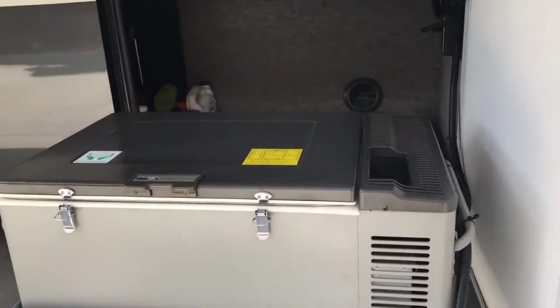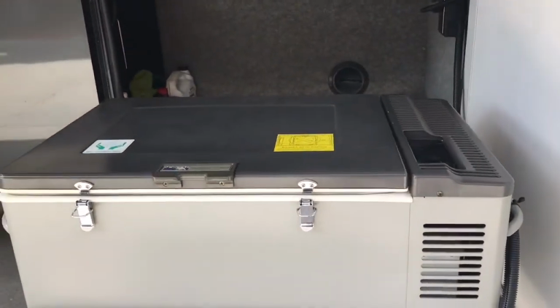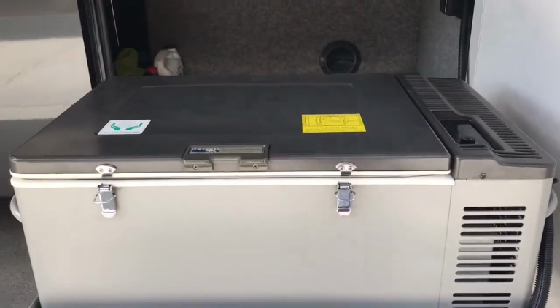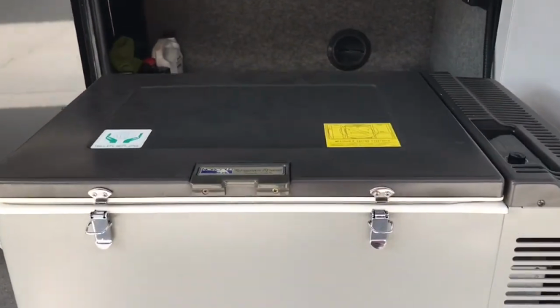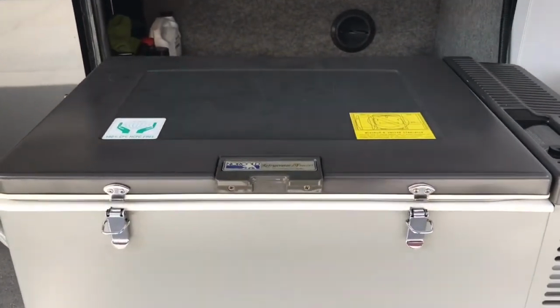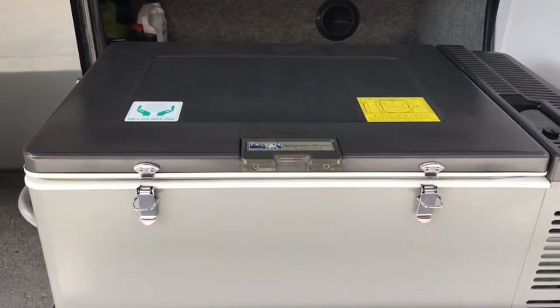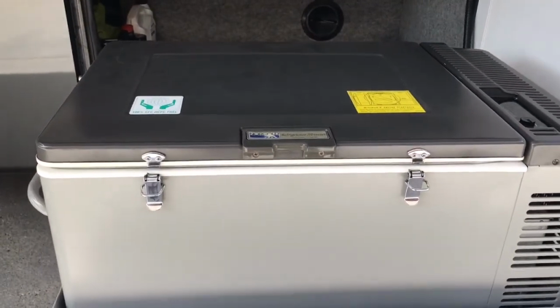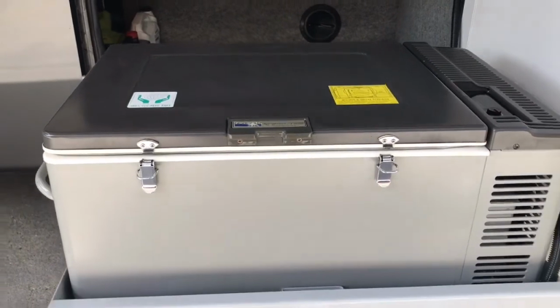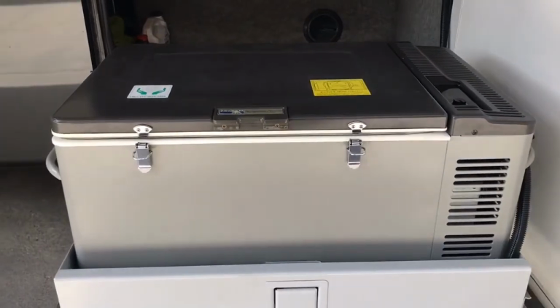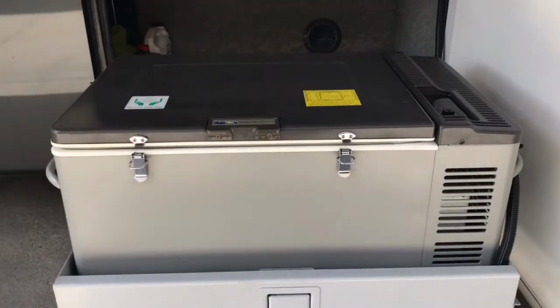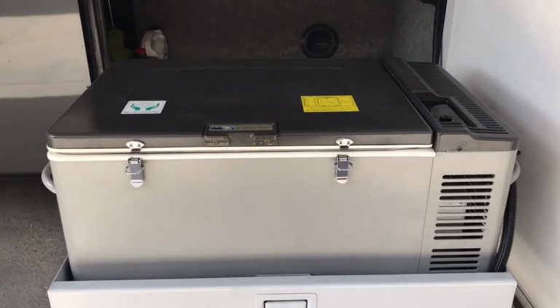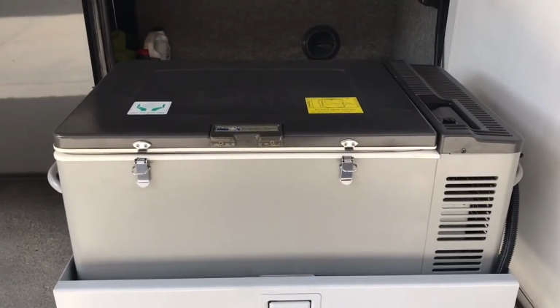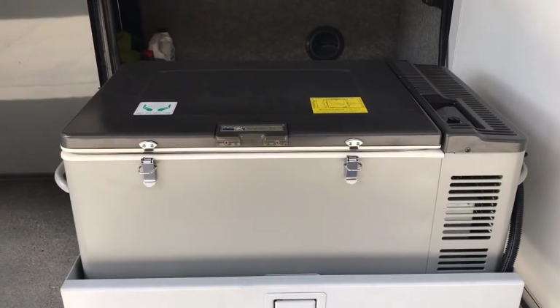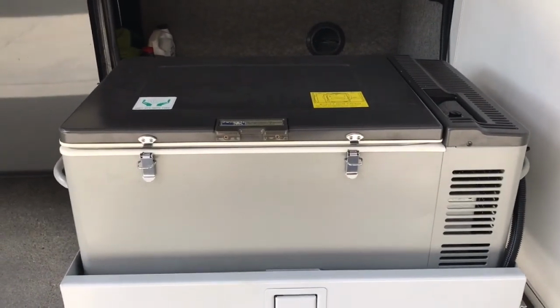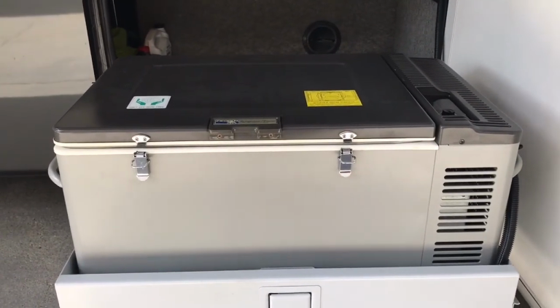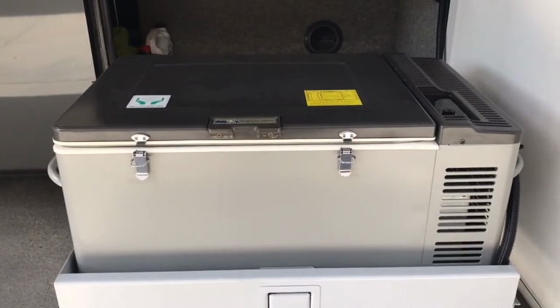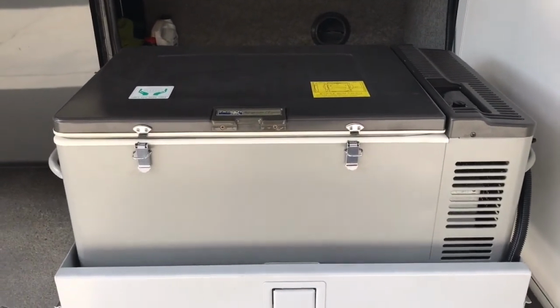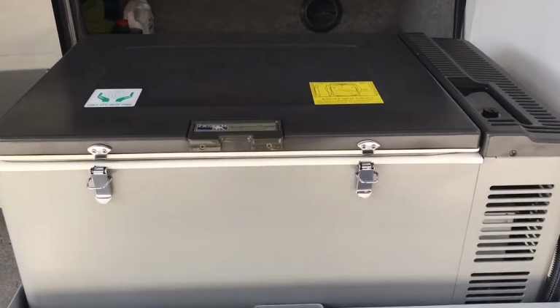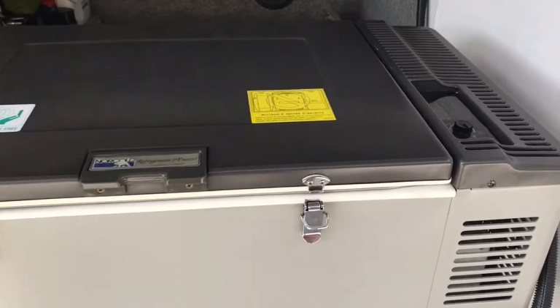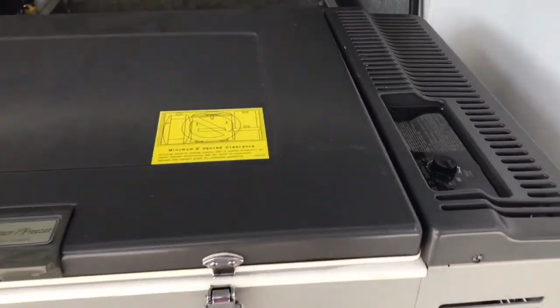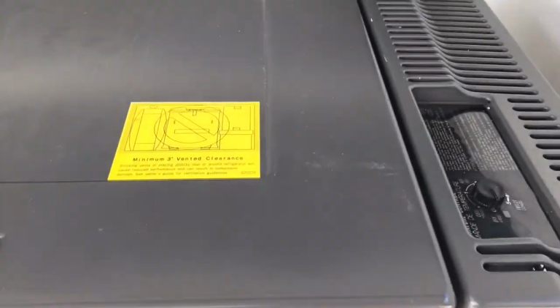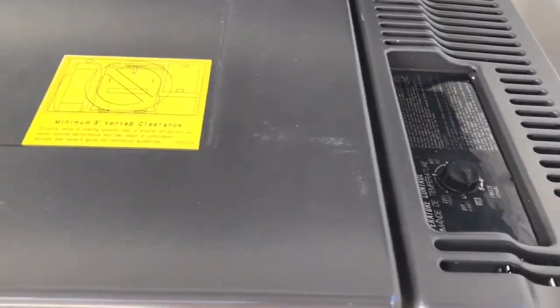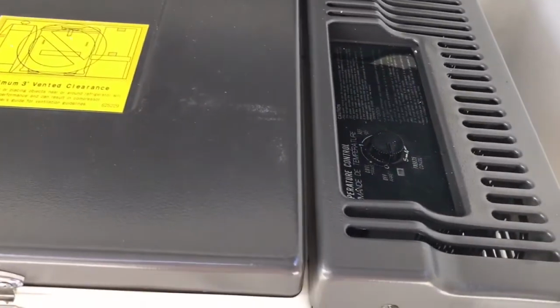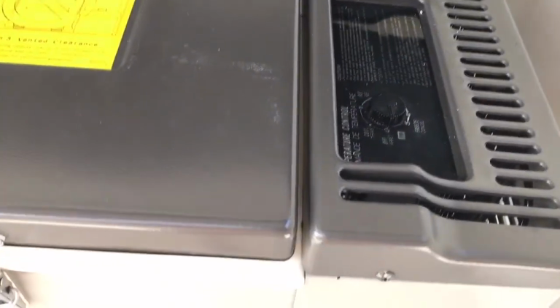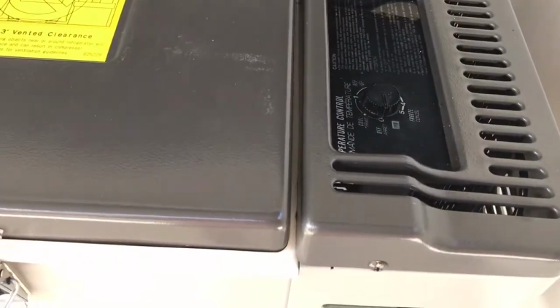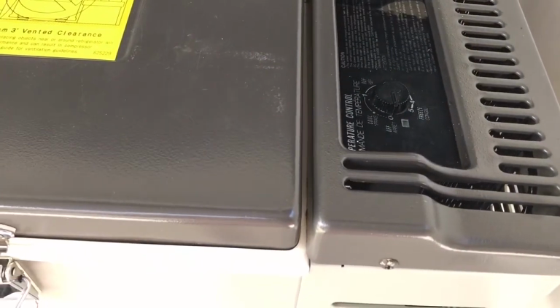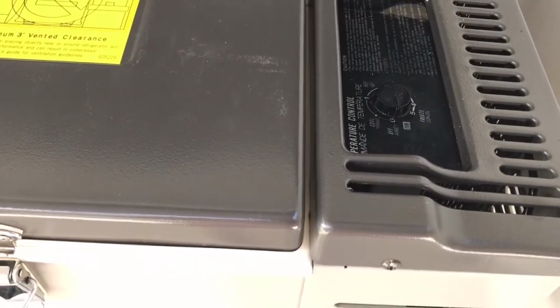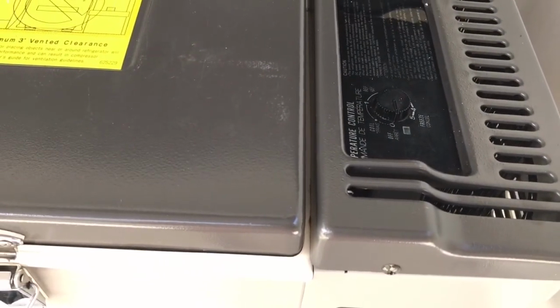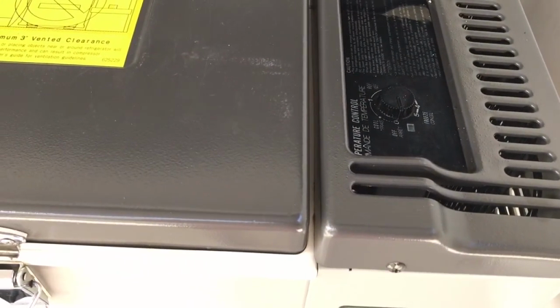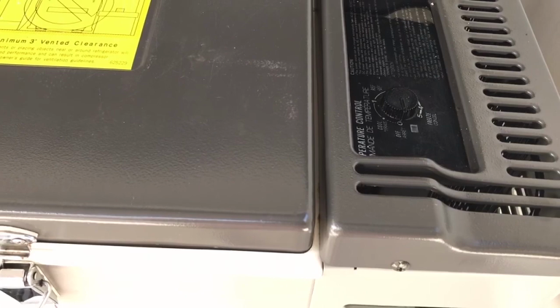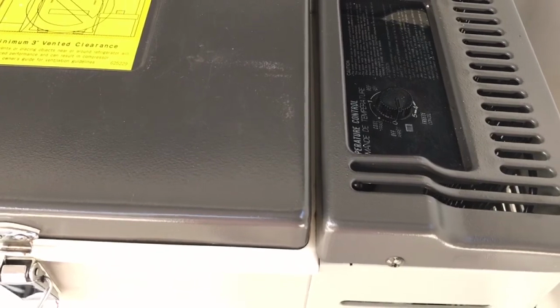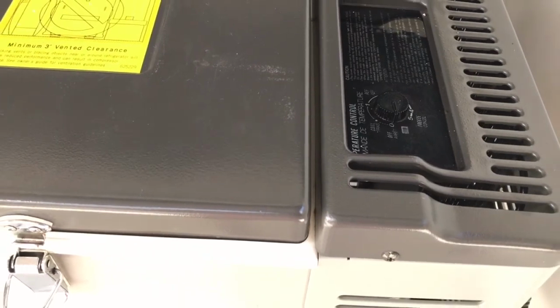This is the Norcold freezer and that's its primary function. But if you turn it down to about two, it makes a great beer cooler and my friends really like that.